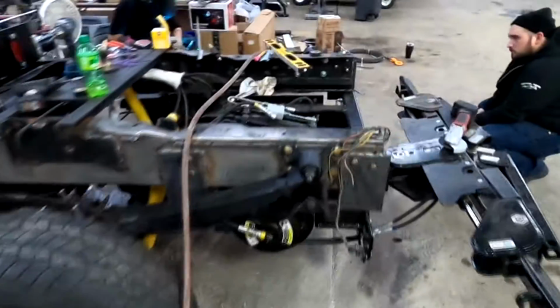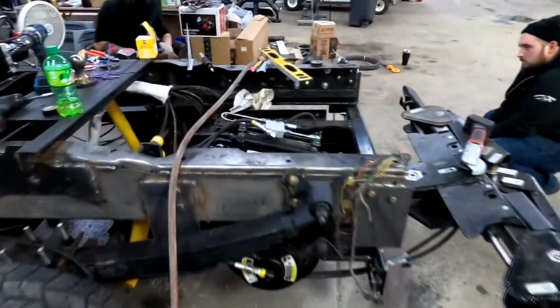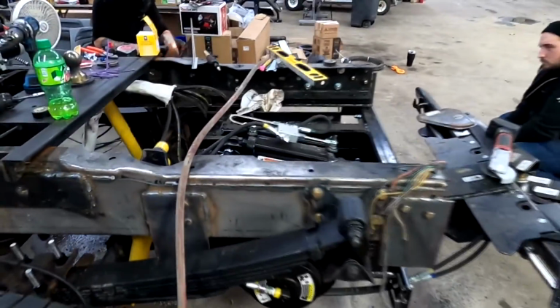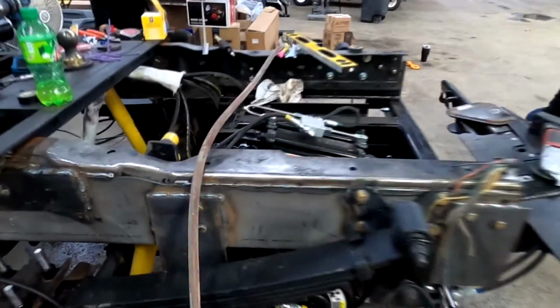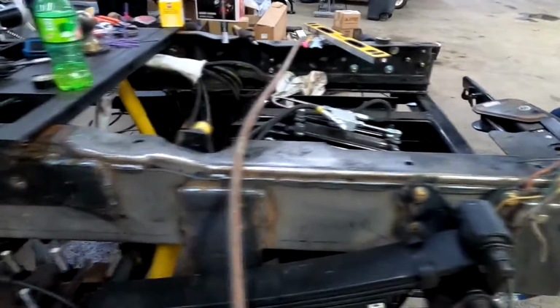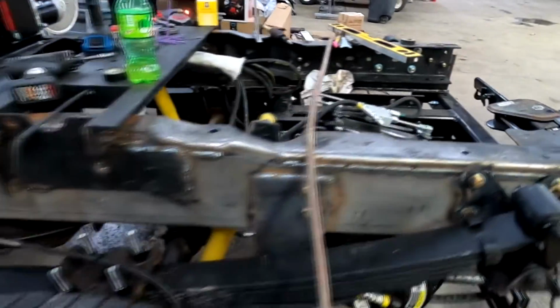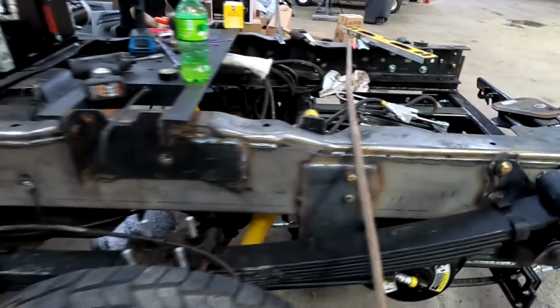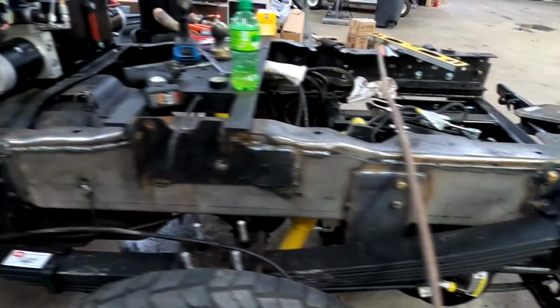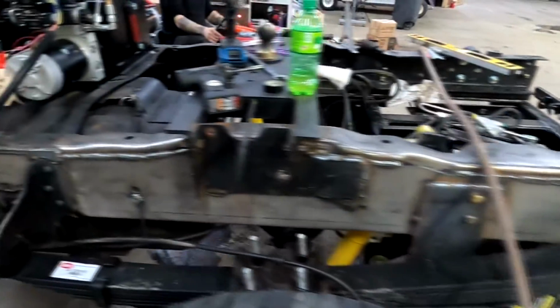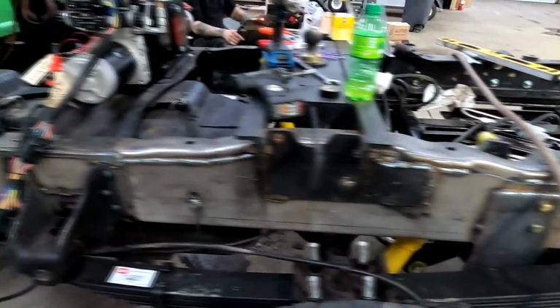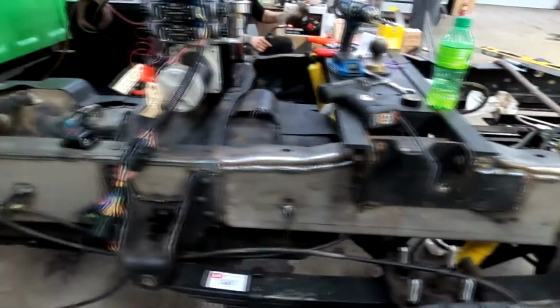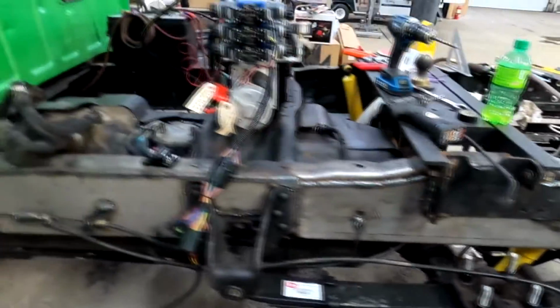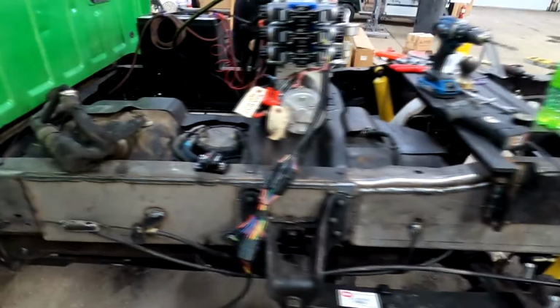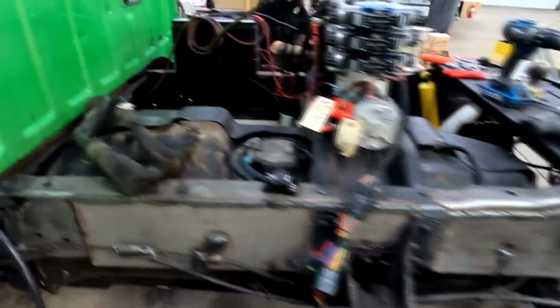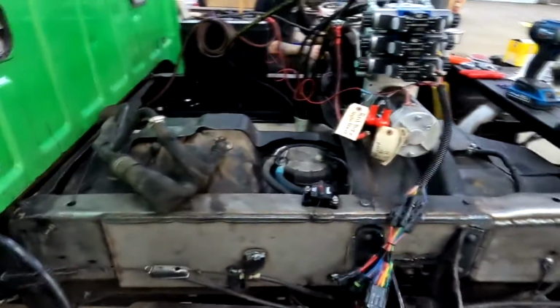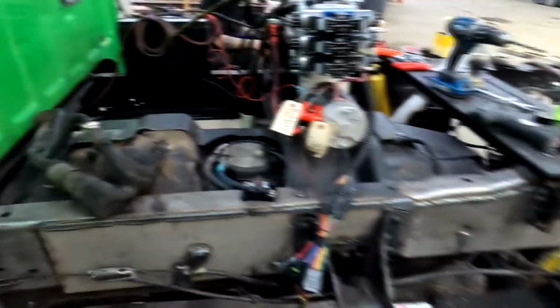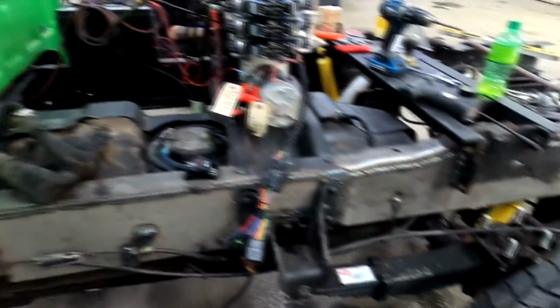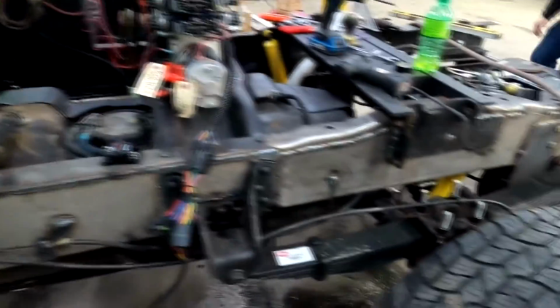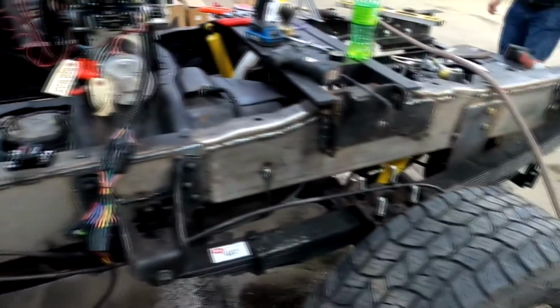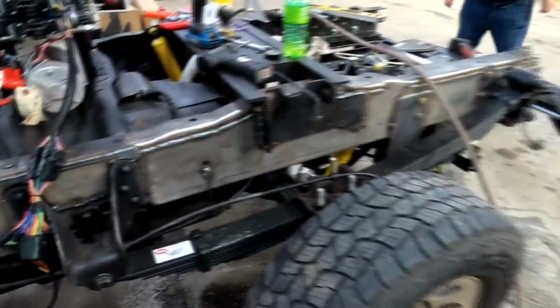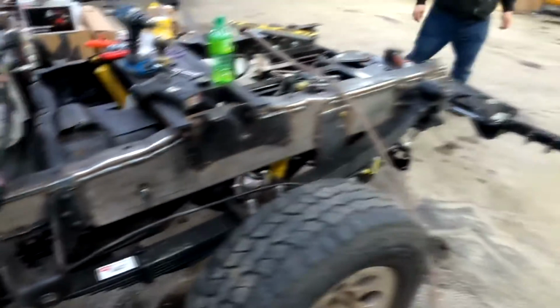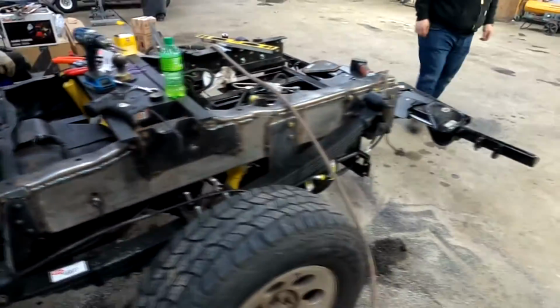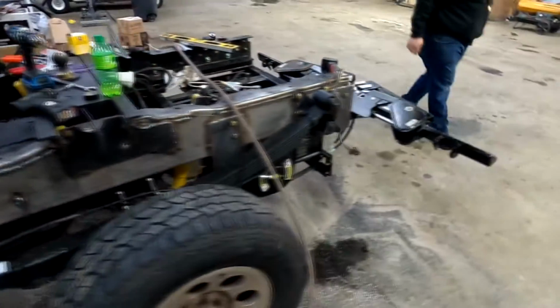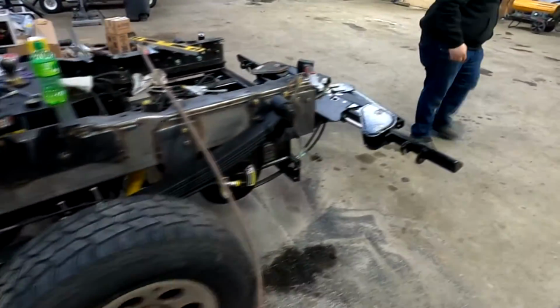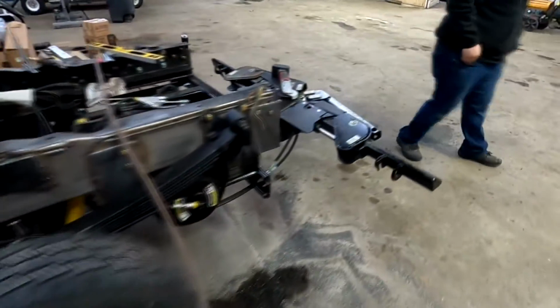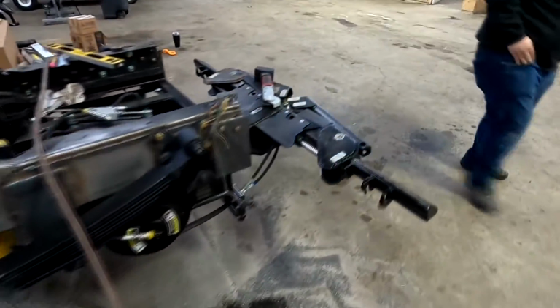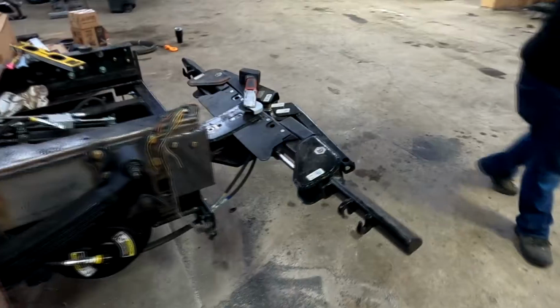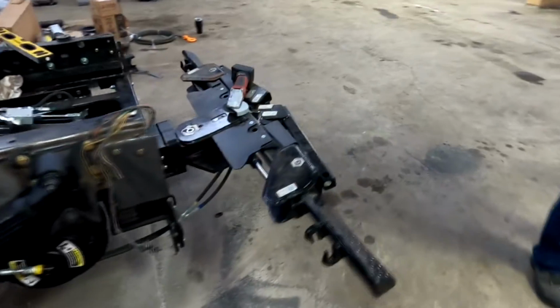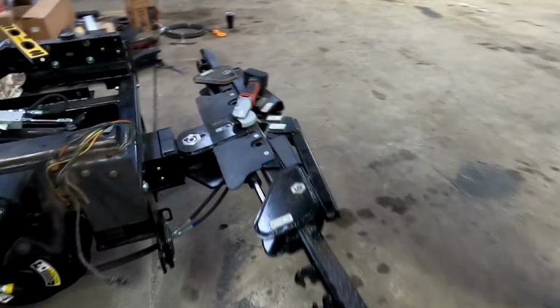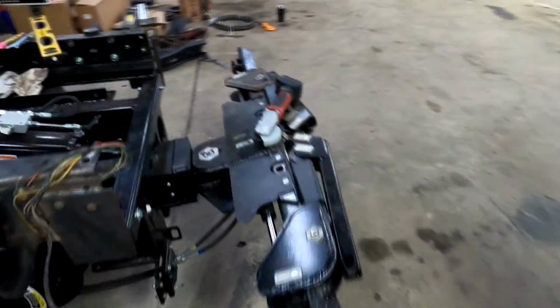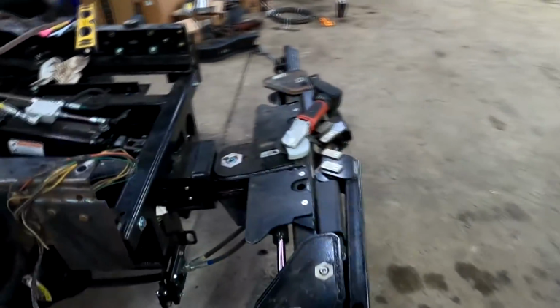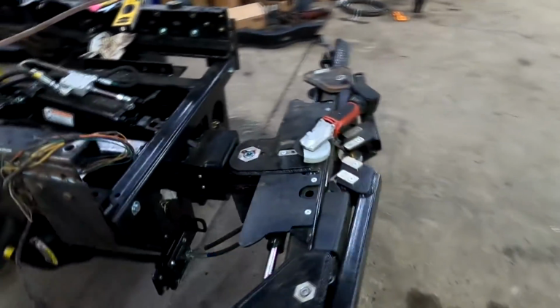Right here we have double frame, frame pieces, five-ton leaf springs, and our wheel lift made here in Detroit, Michigan.